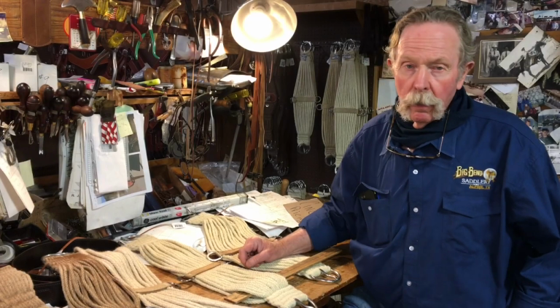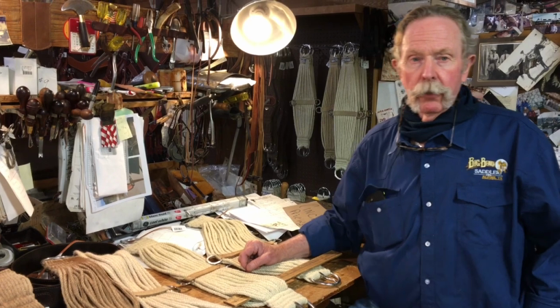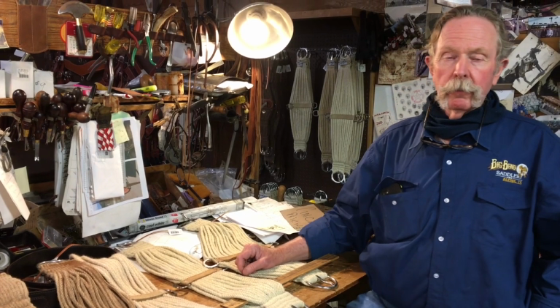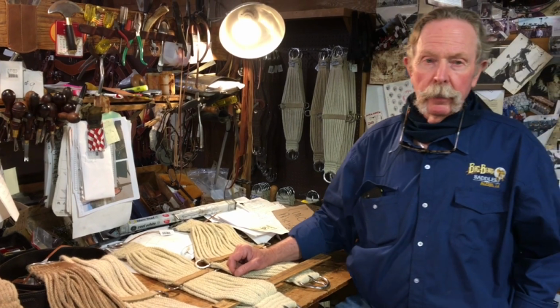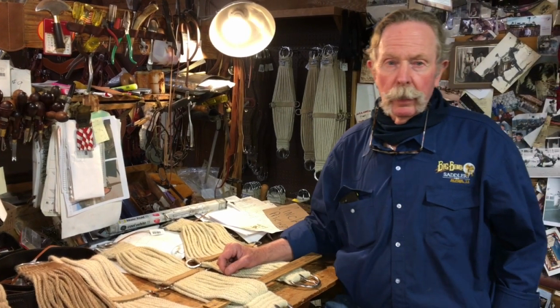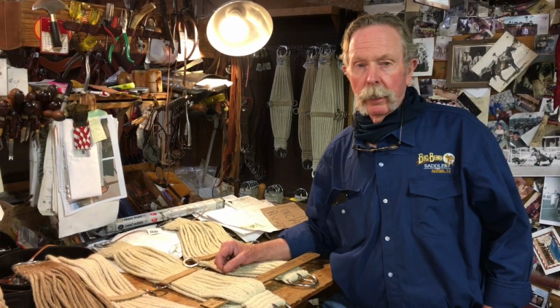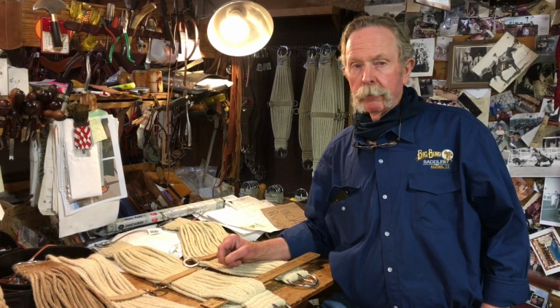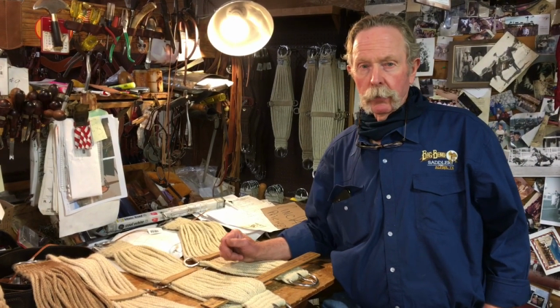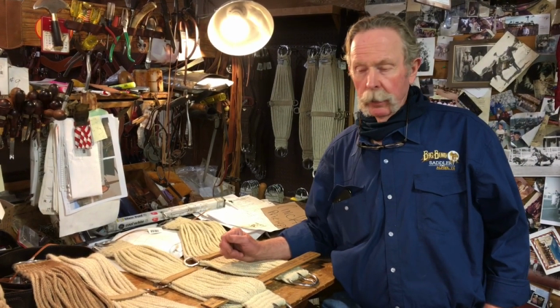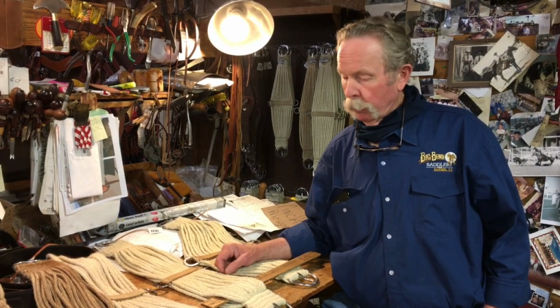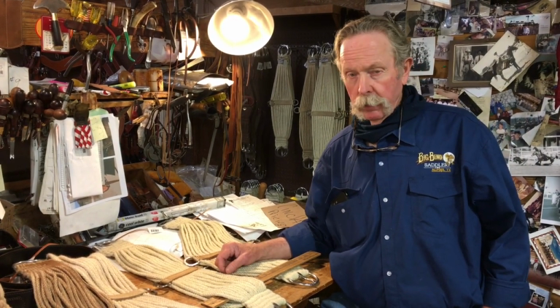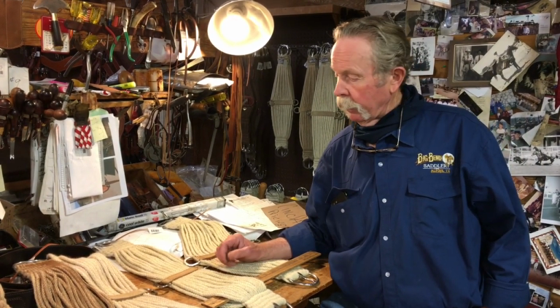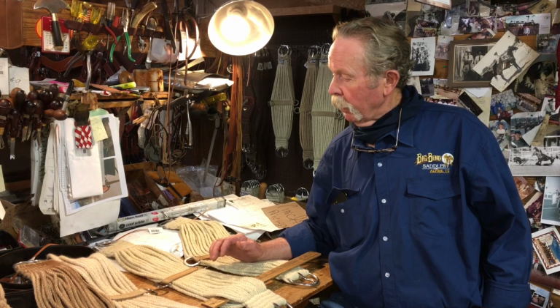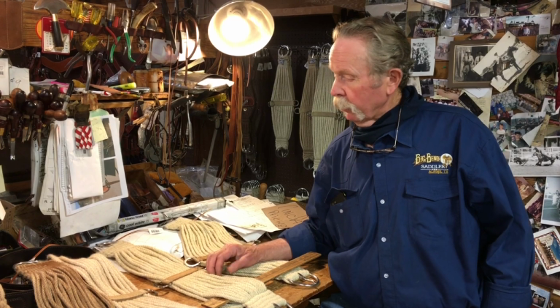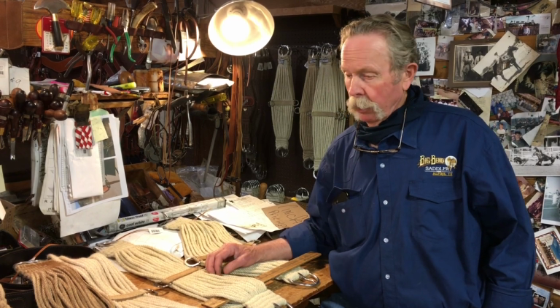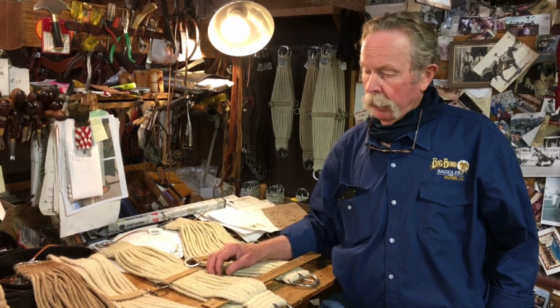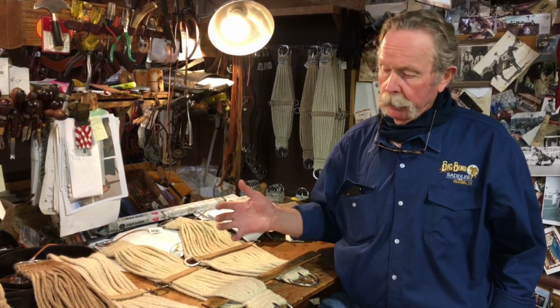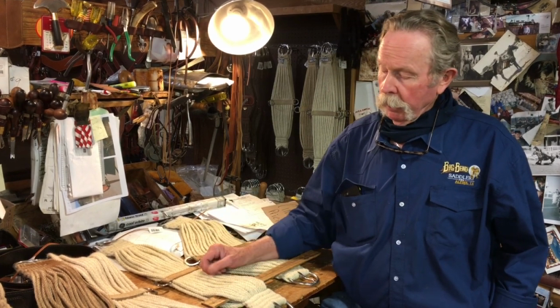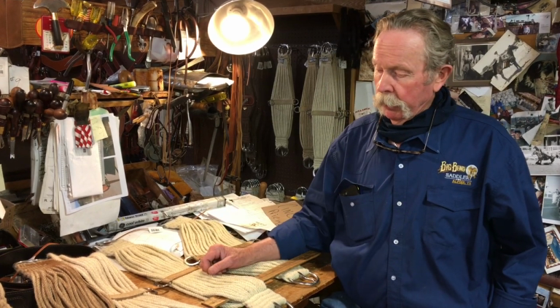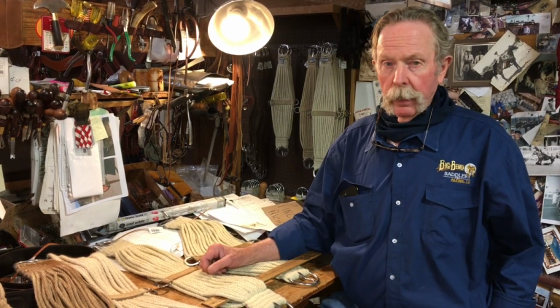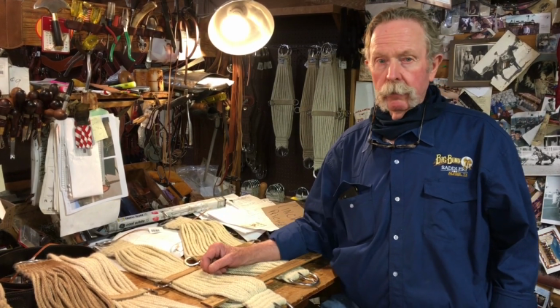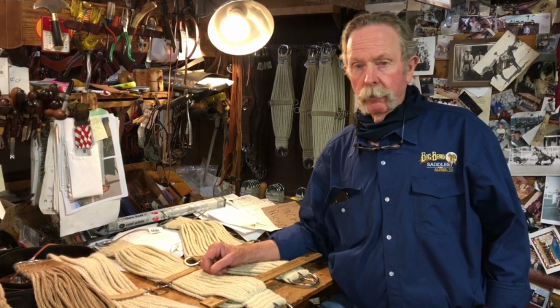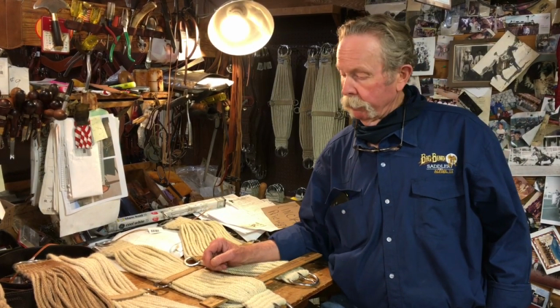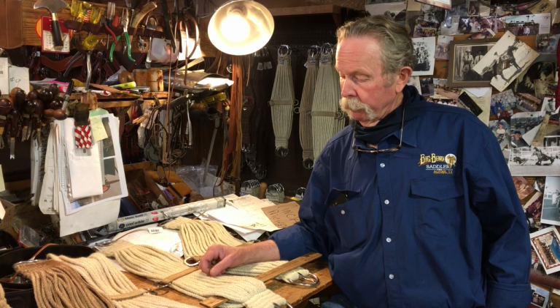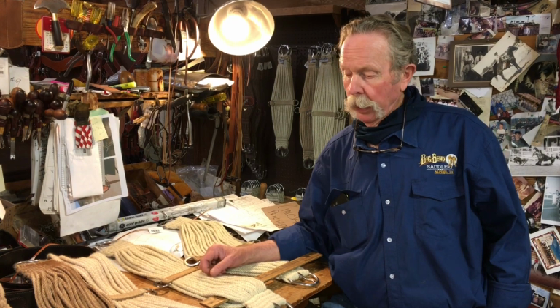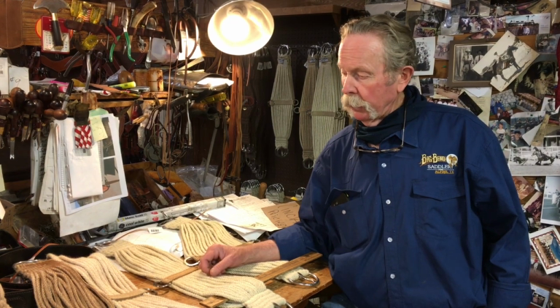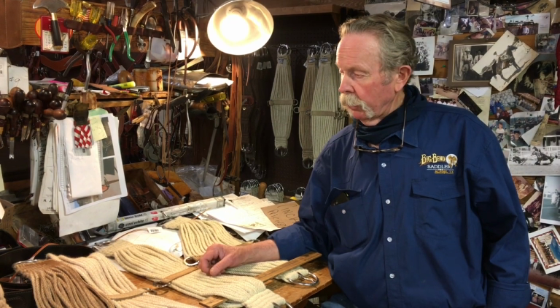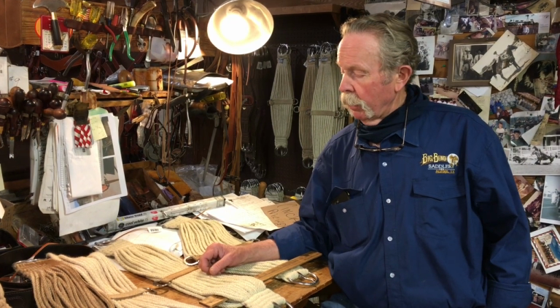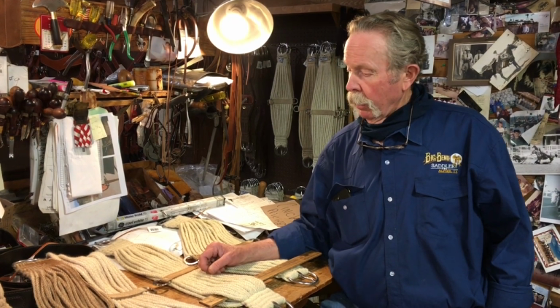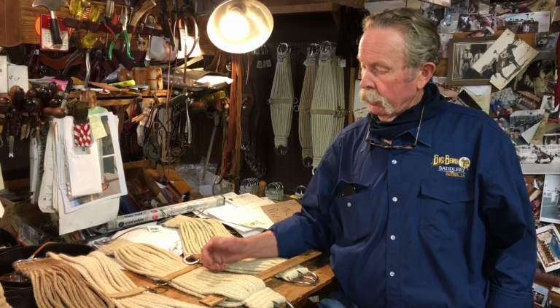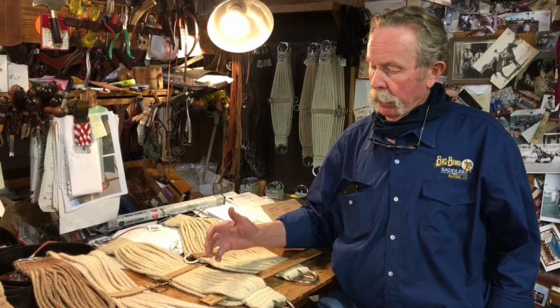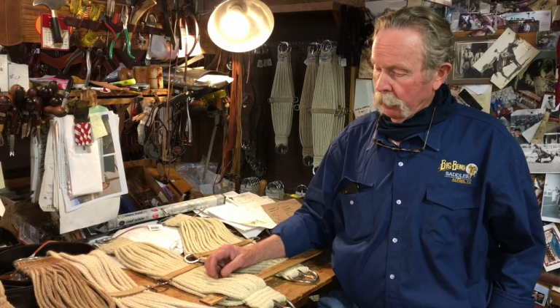Hi folks, Gary Duncey with Big Ben Sadlery. Thanks for tuning in this month for our TAC Tip. I just want to talk a minute about a couple of different kinds of mohair cinches here.